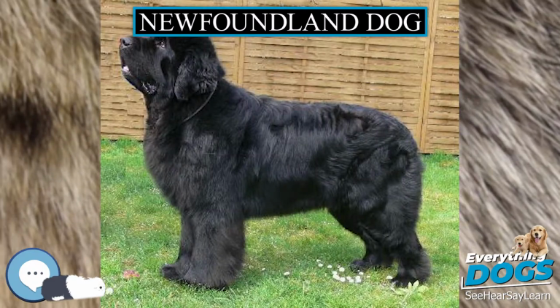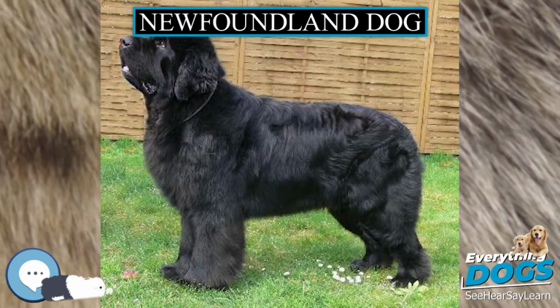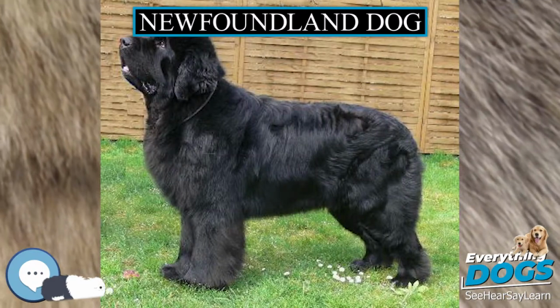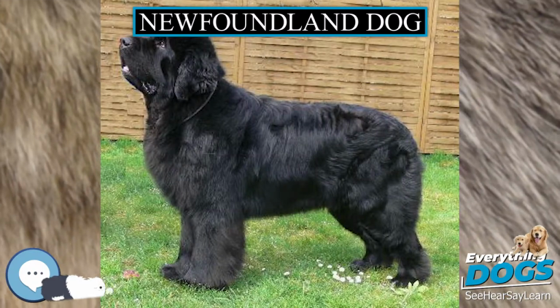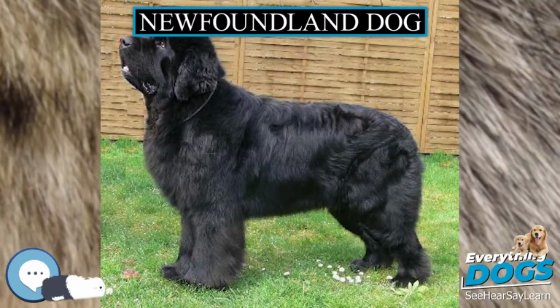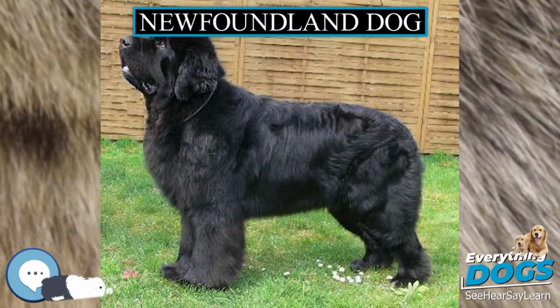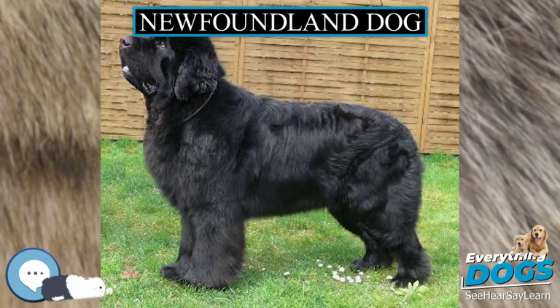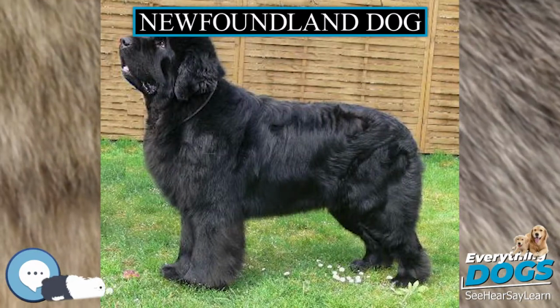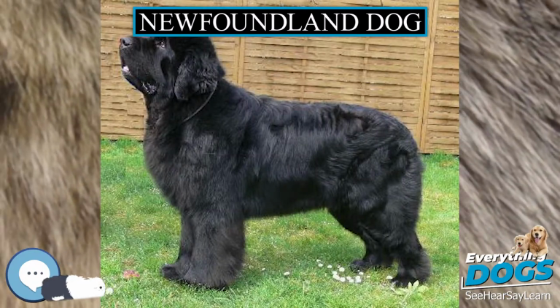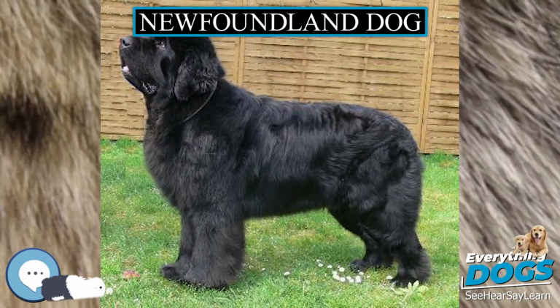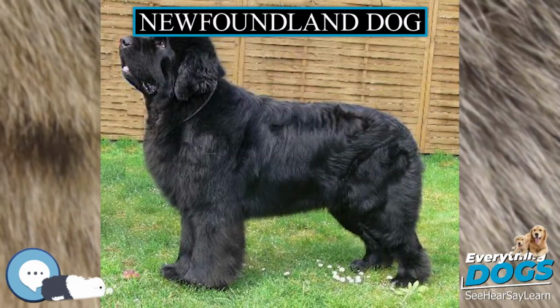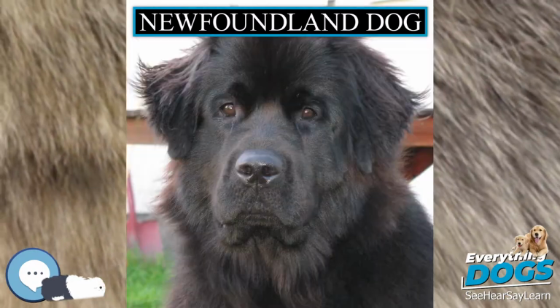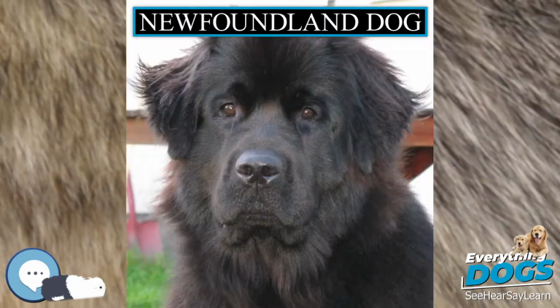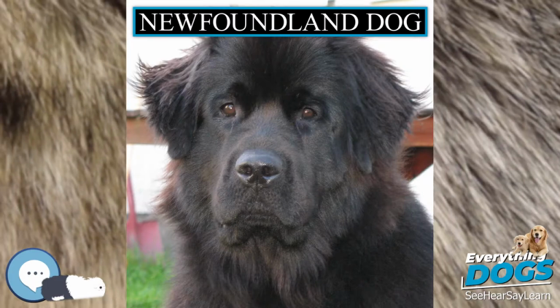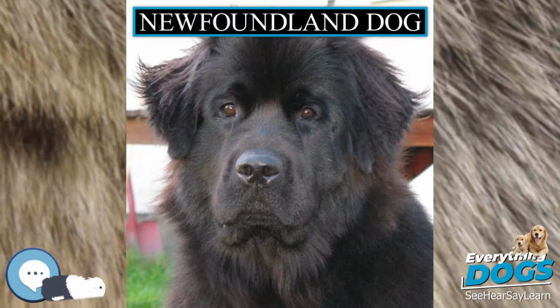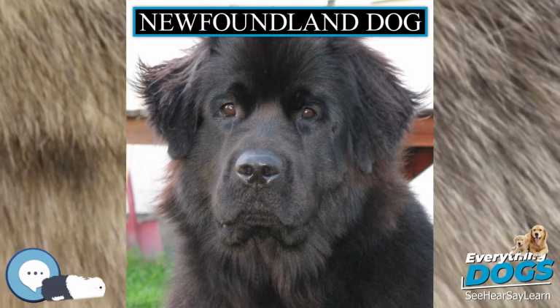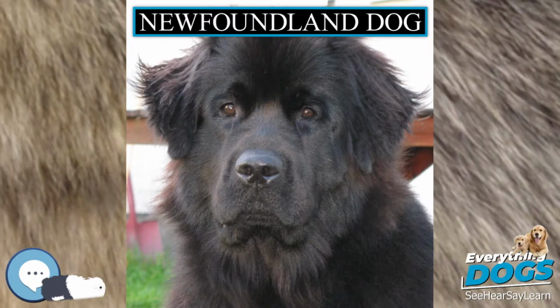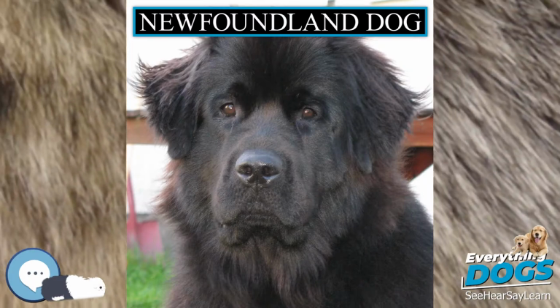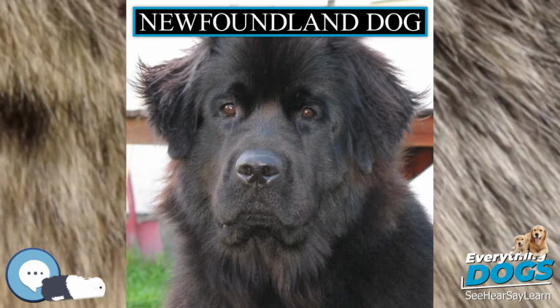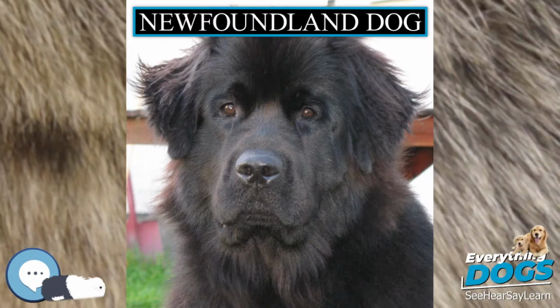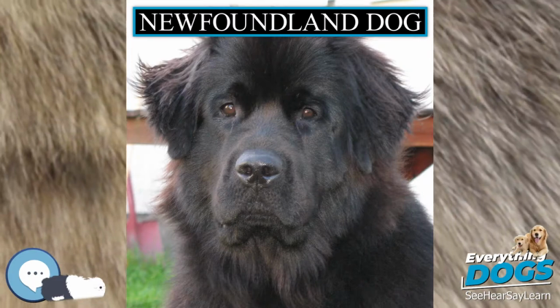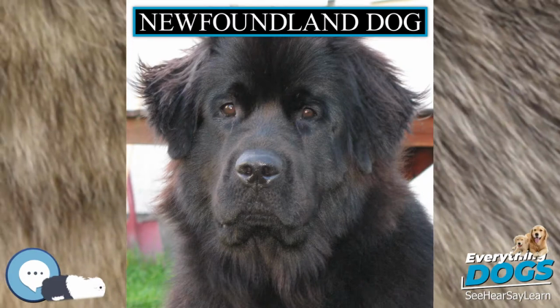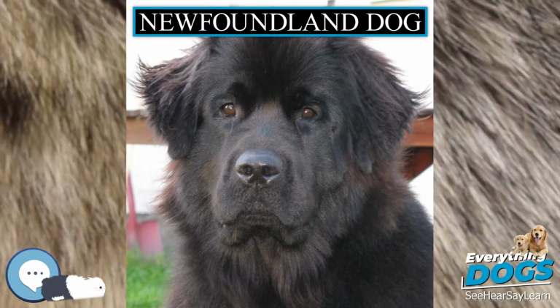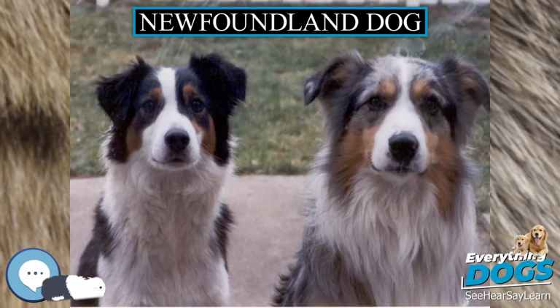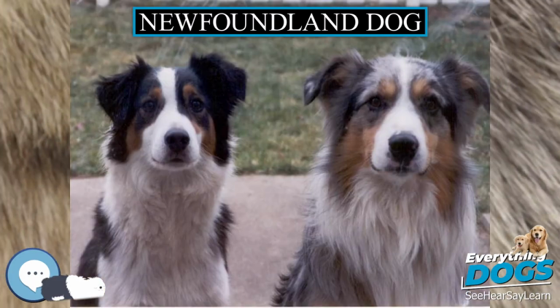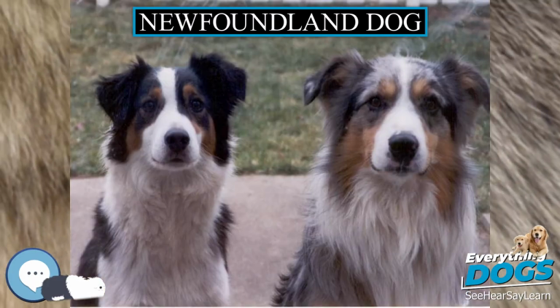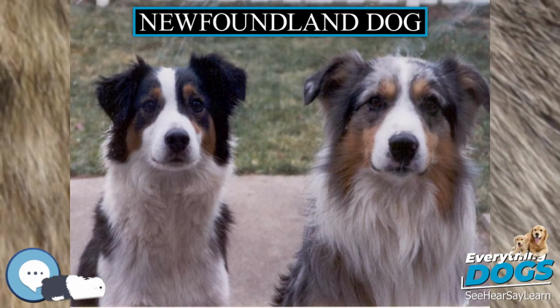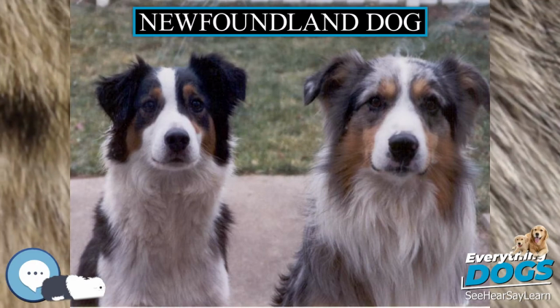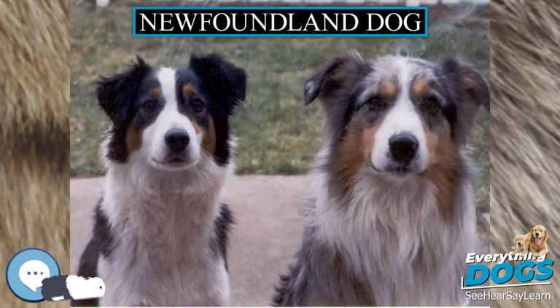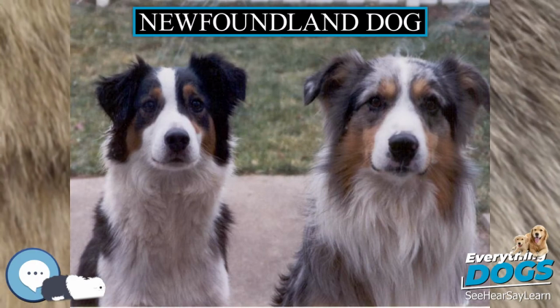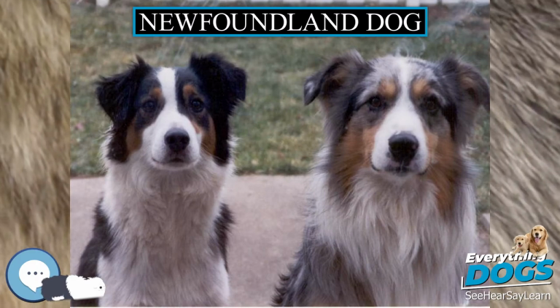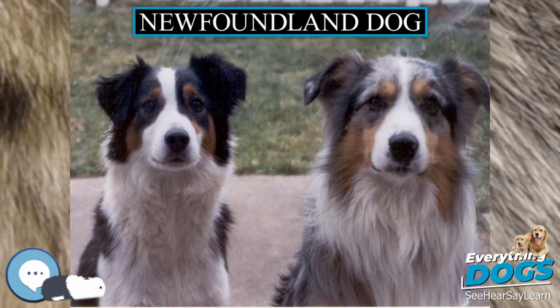Many tales have been told of the courage displayed by Newfoundlands in adventuring and life-saving exploits. Over the last two centuries, this has inspired a number of artists, who have portrayed the dogs in paint, stone, bronze, and porcelain.